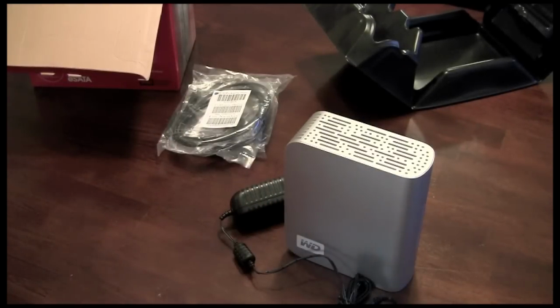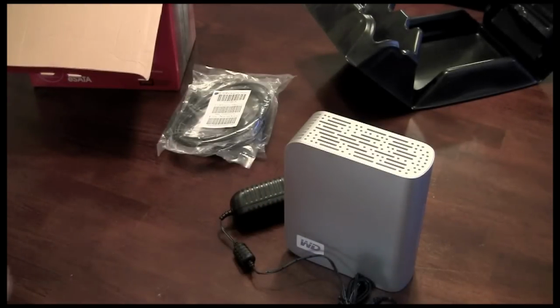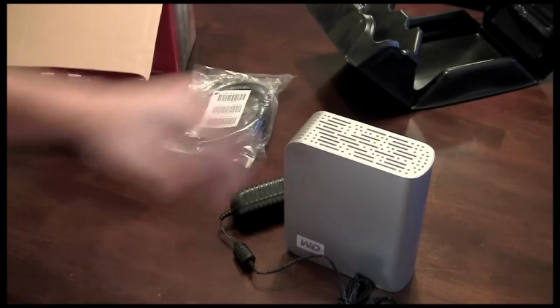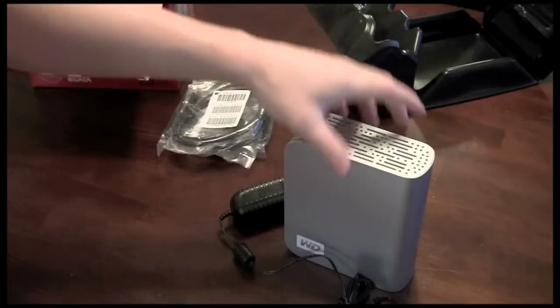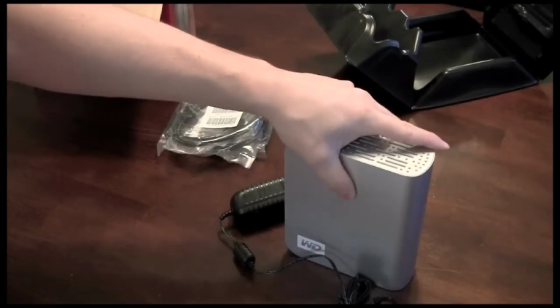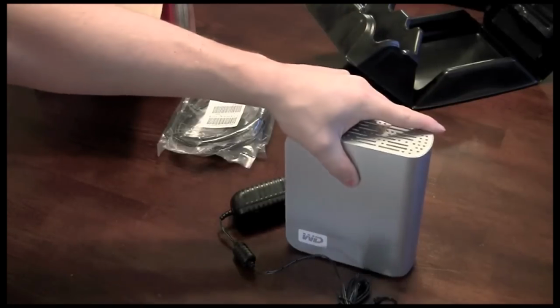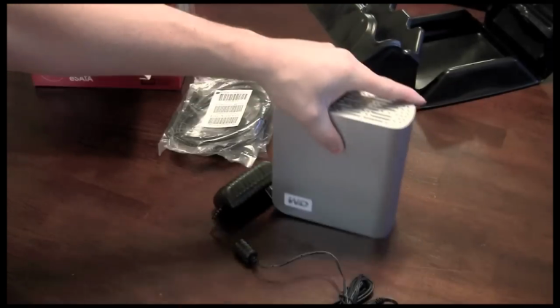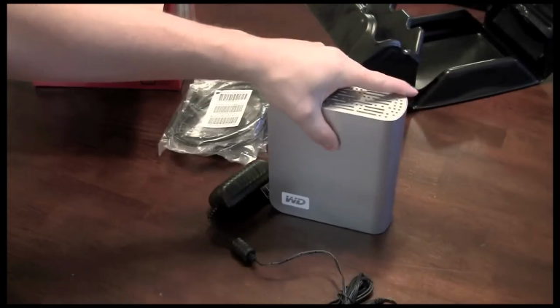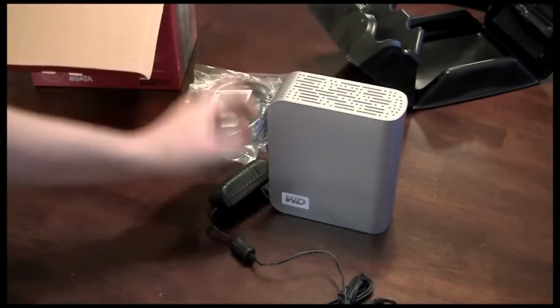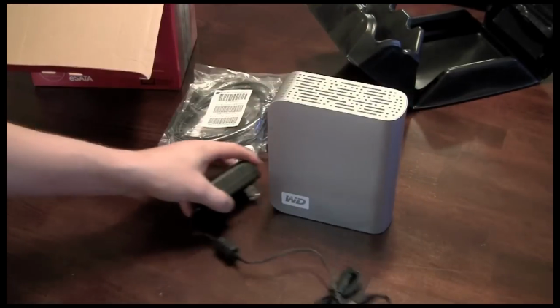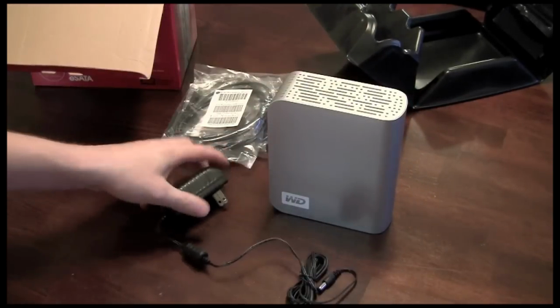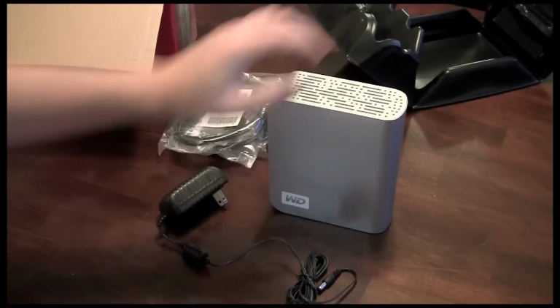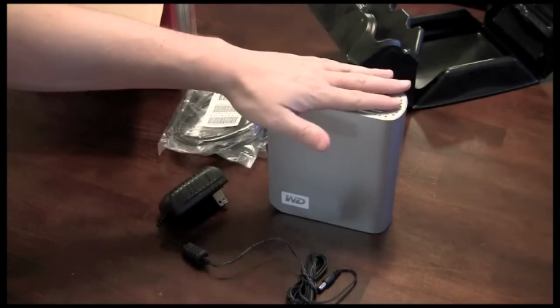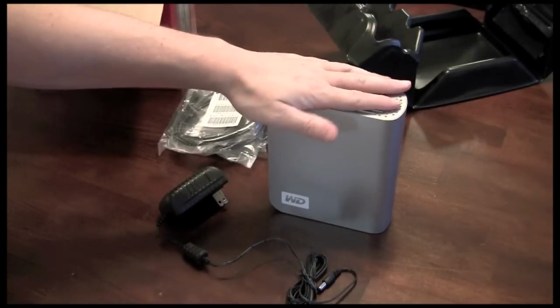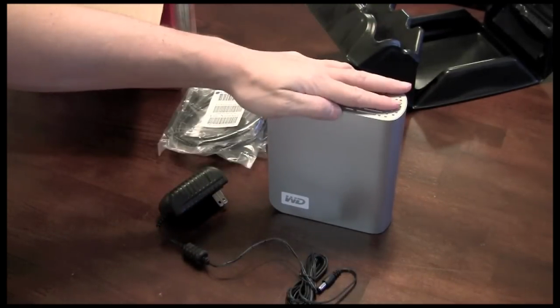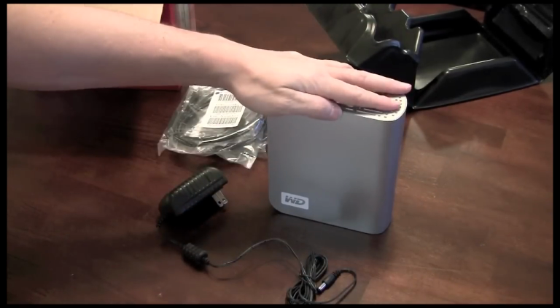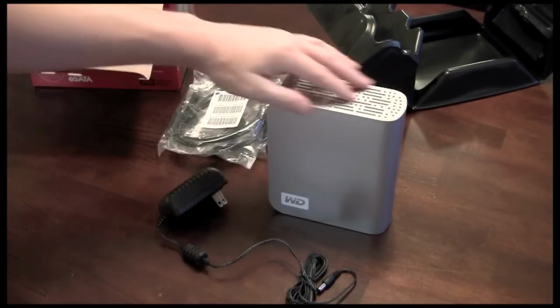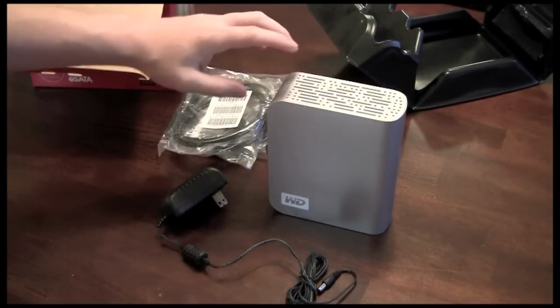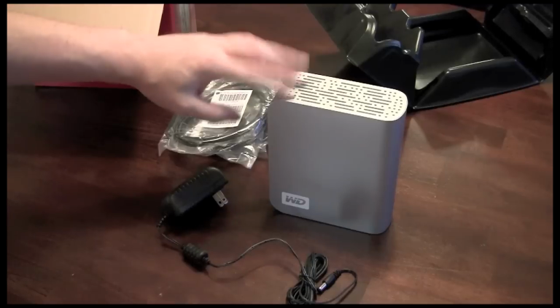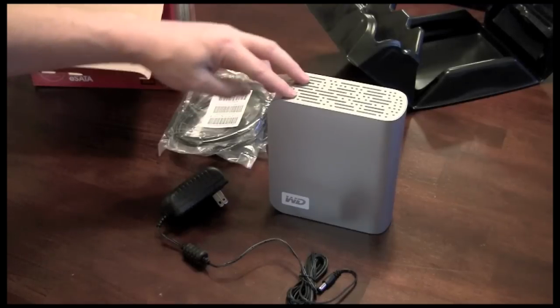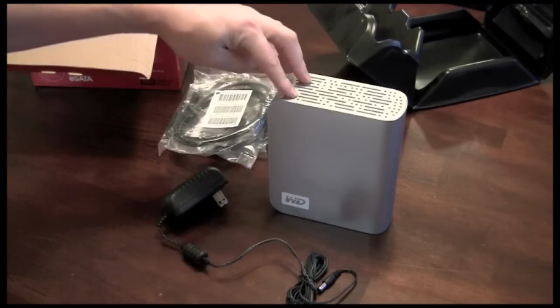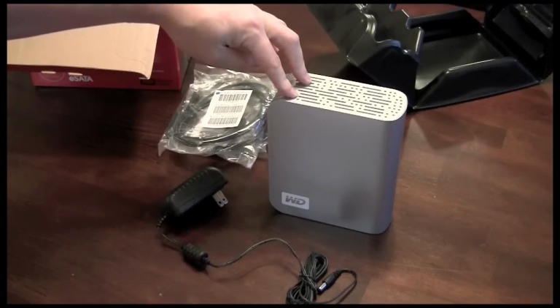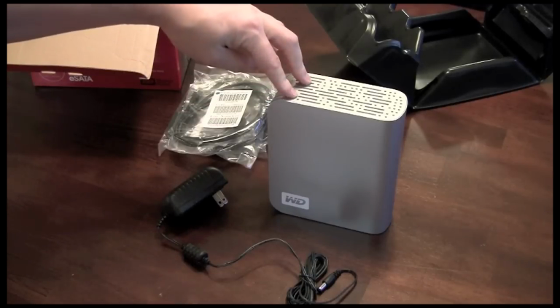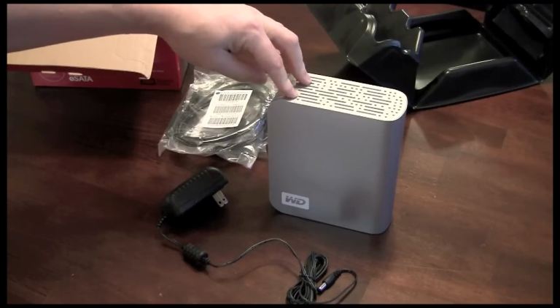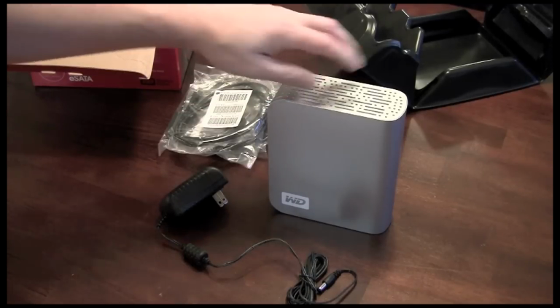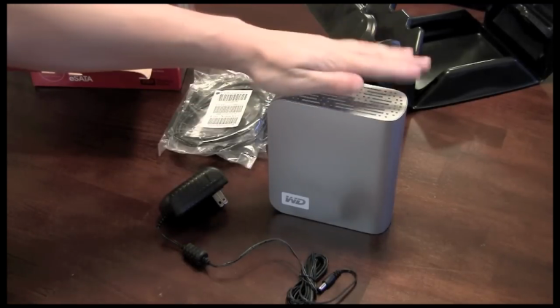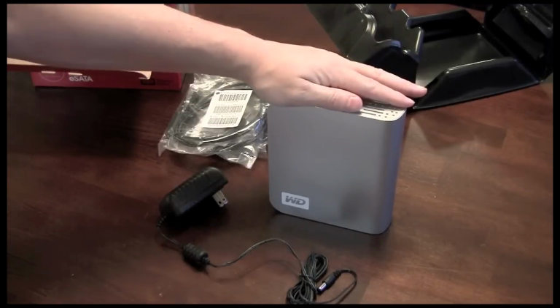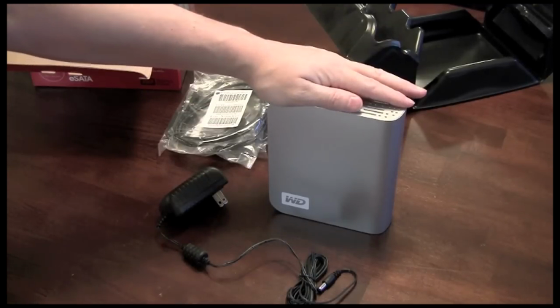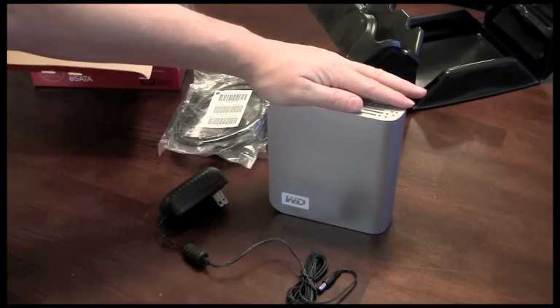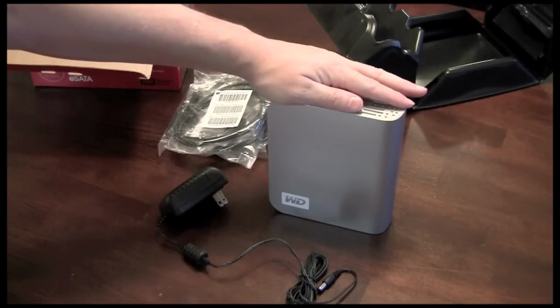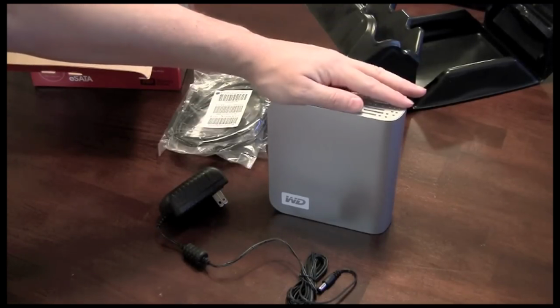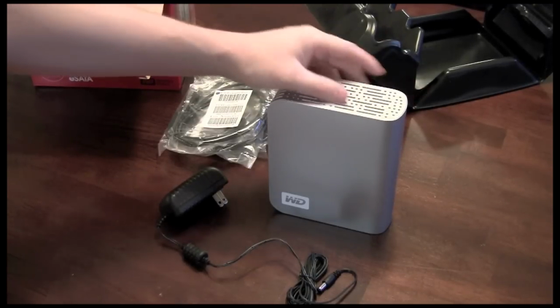So this is a great storage device, and if you're looking for lots of storage, one terabyte can't be wrong. I'll have a link in my blog posting where you can purchase one of these through Amazon at a very reasonable price.